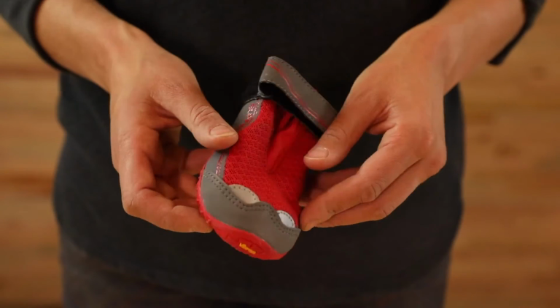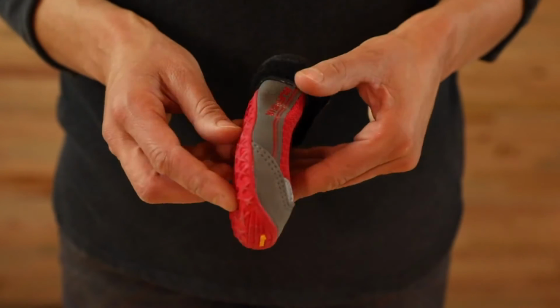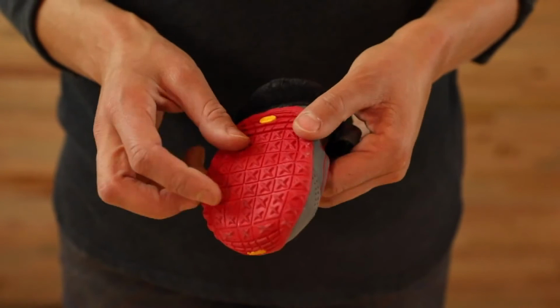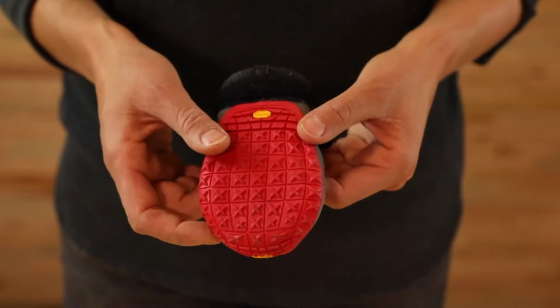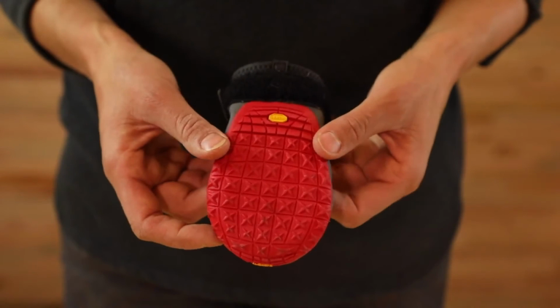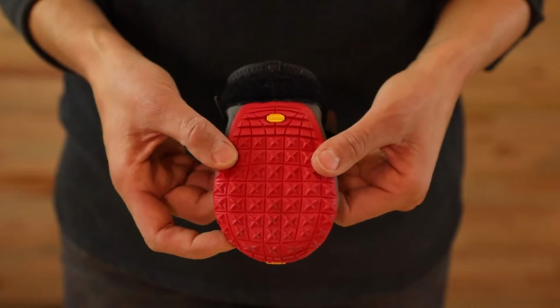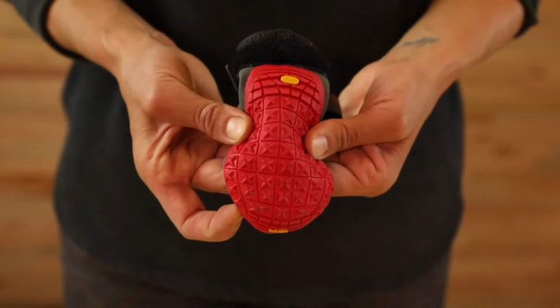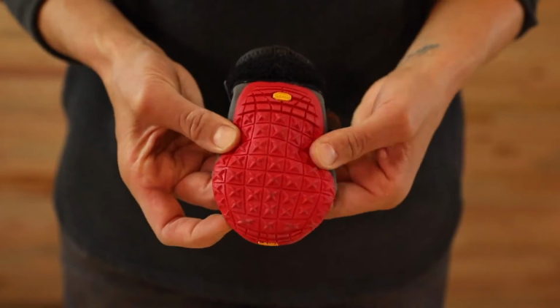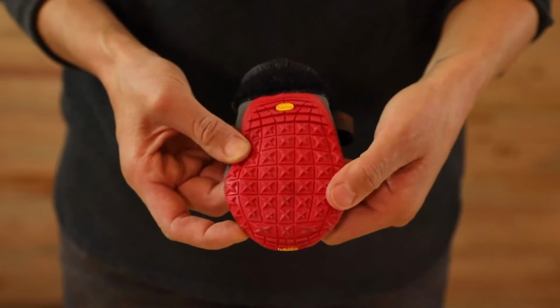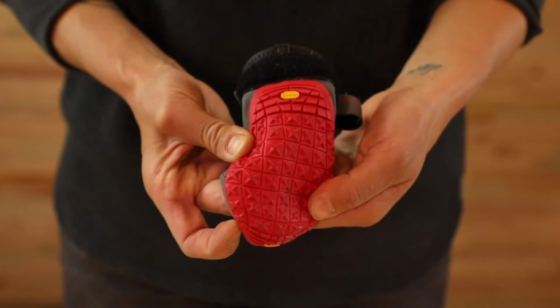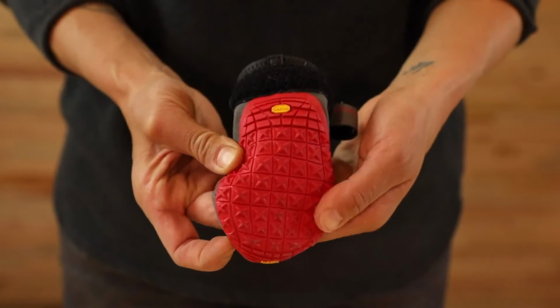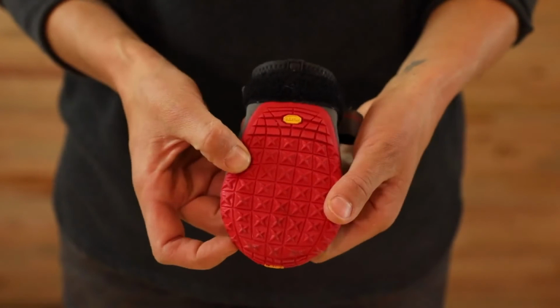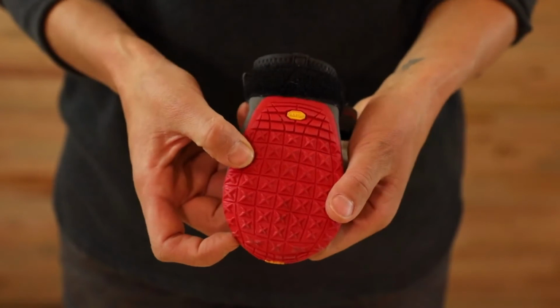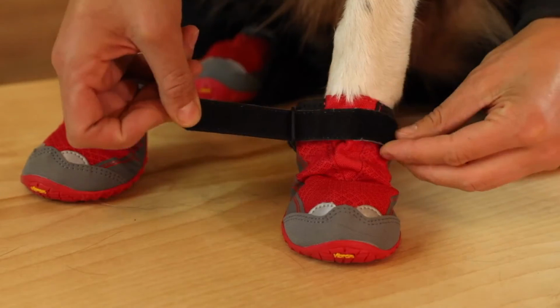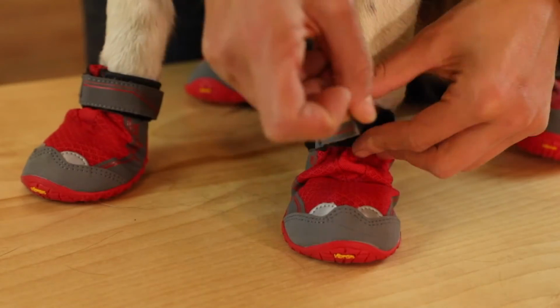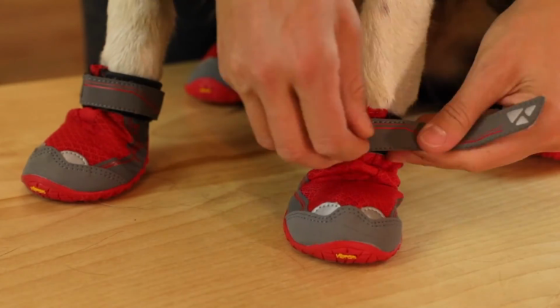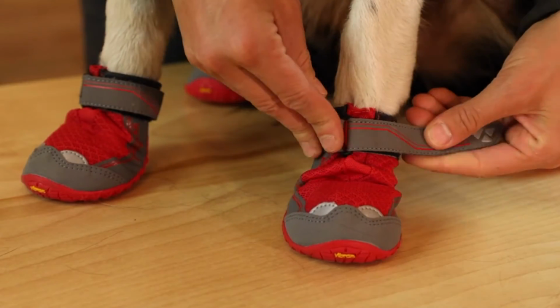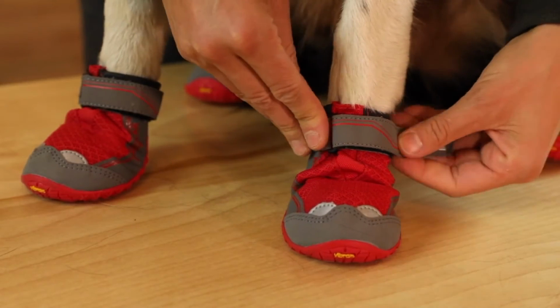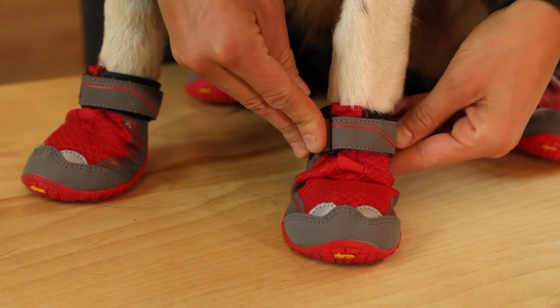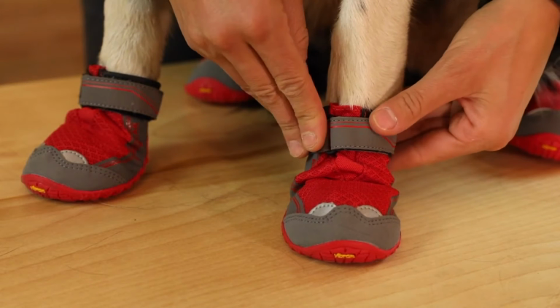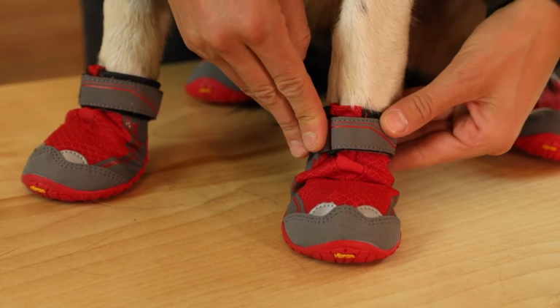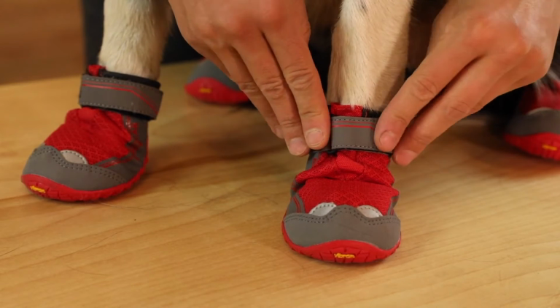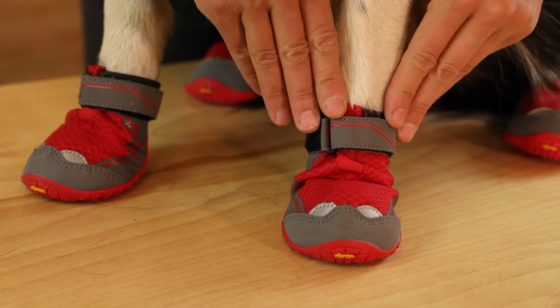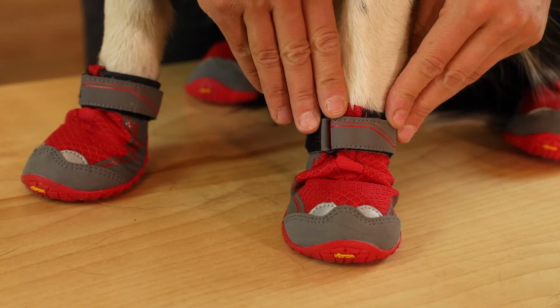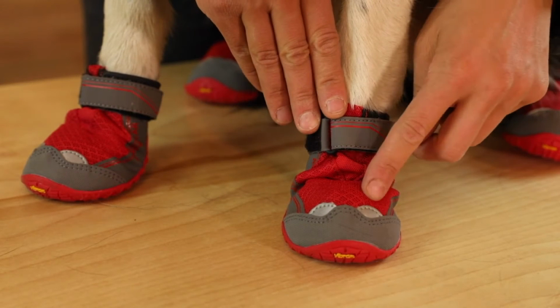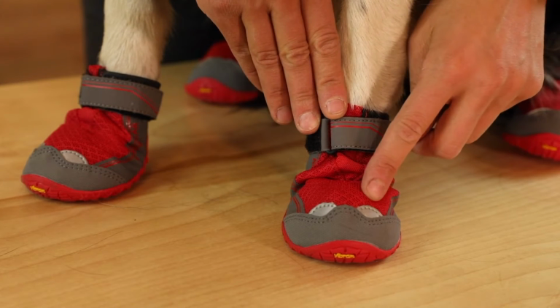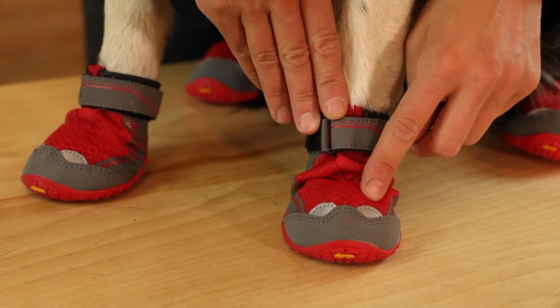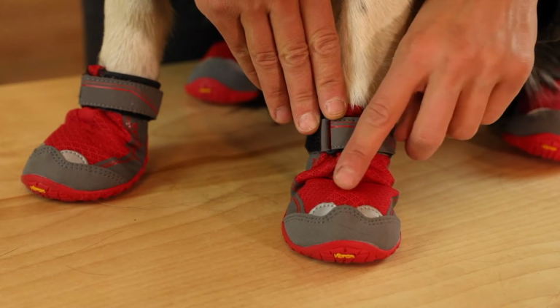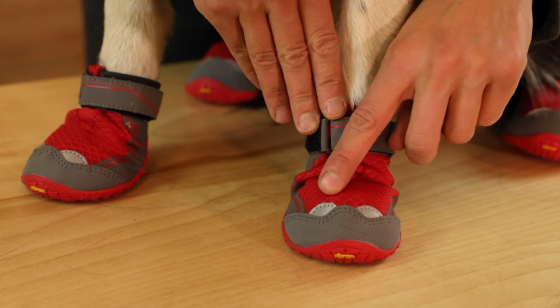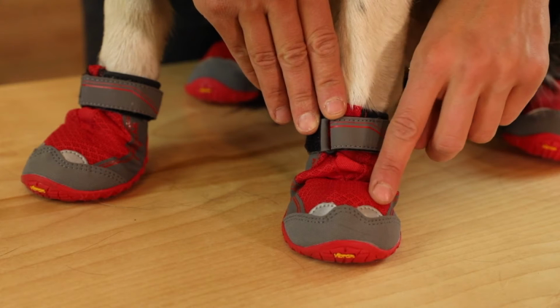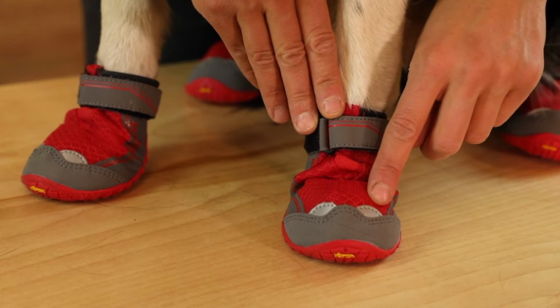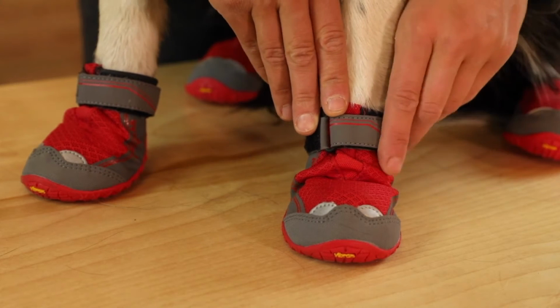The Vibram outsole has a rugged lug design providing flexibility and traction on varied terrain. You get a secure fit with a hook and loop cinch closure system that works even when it's wet, and the reflective trim helps with visibility in low light conditions.